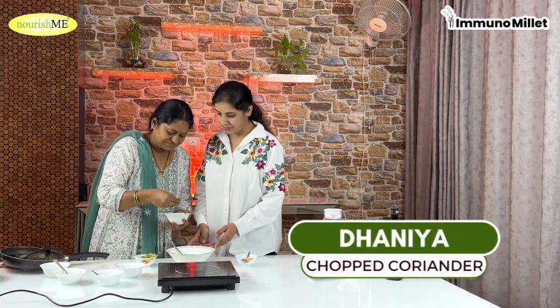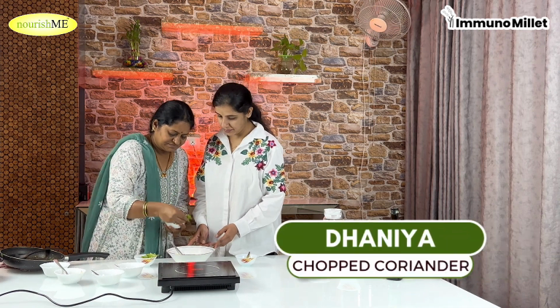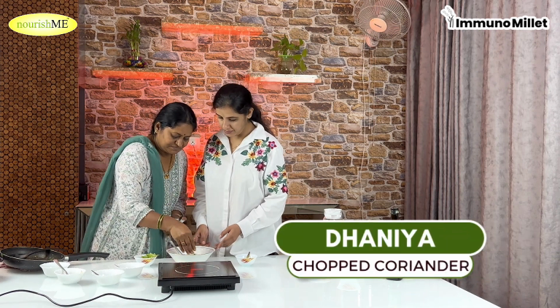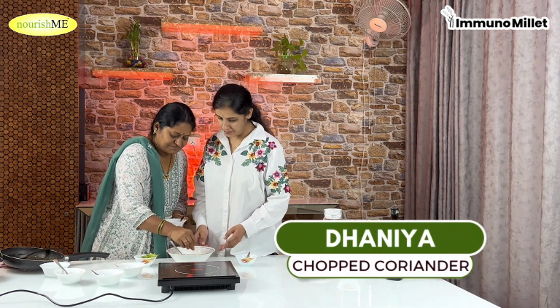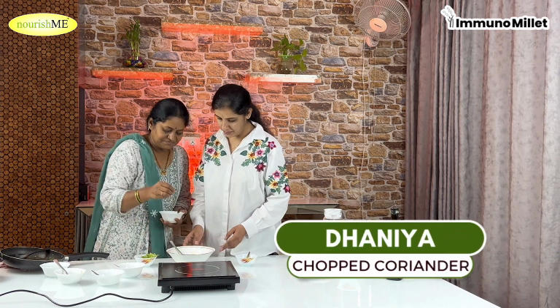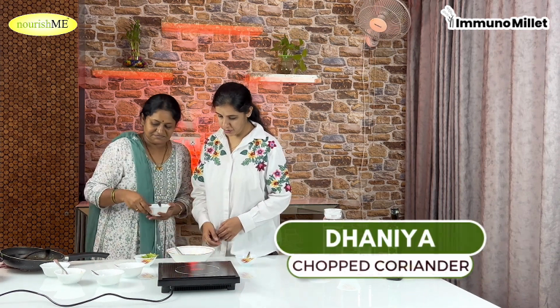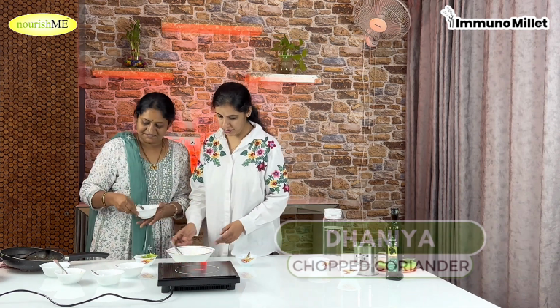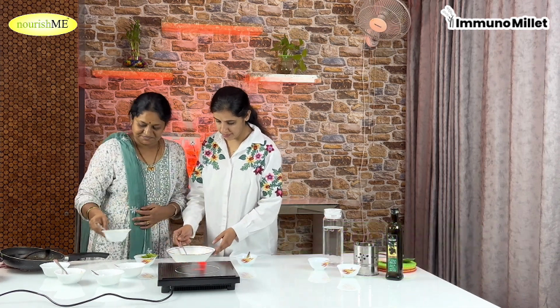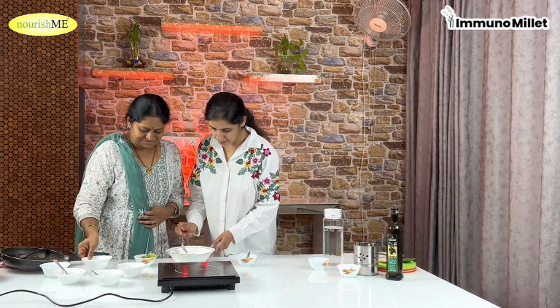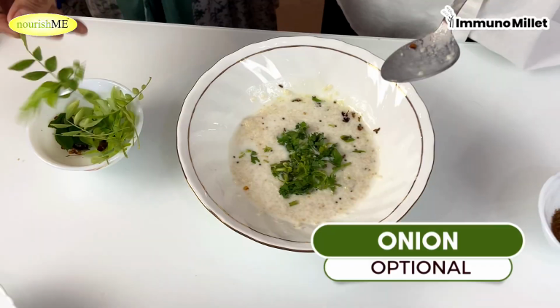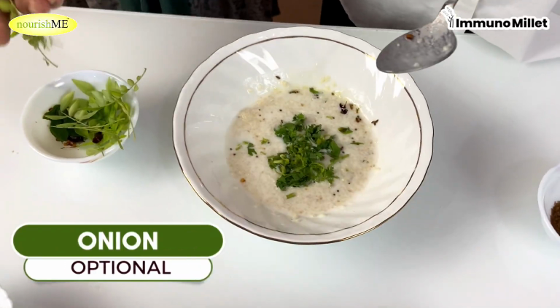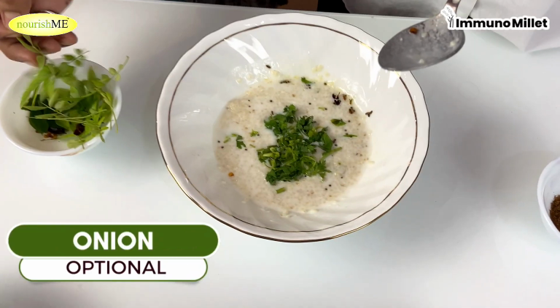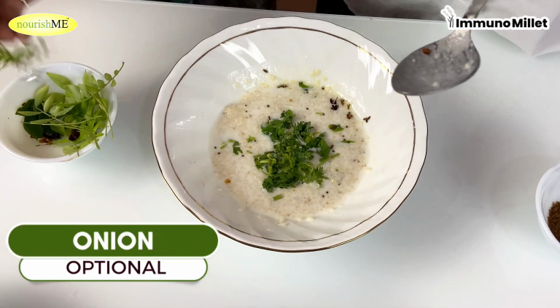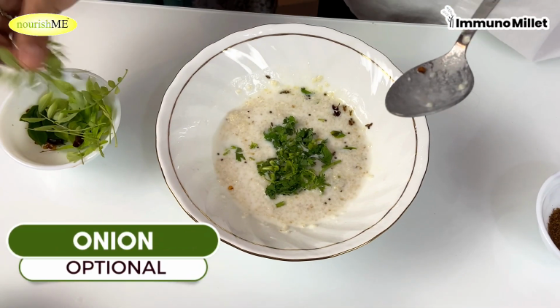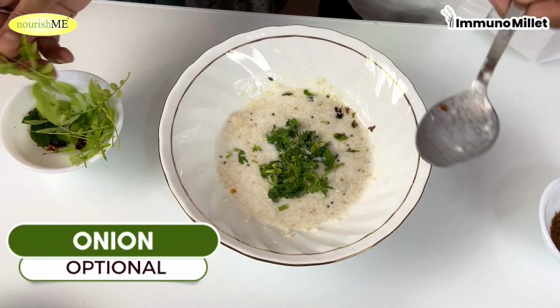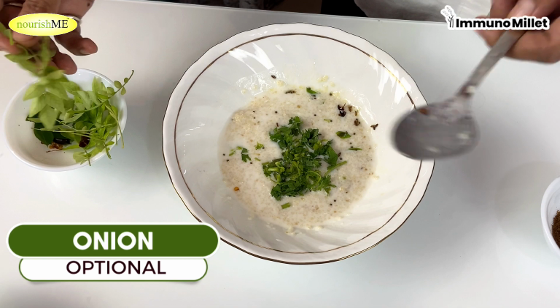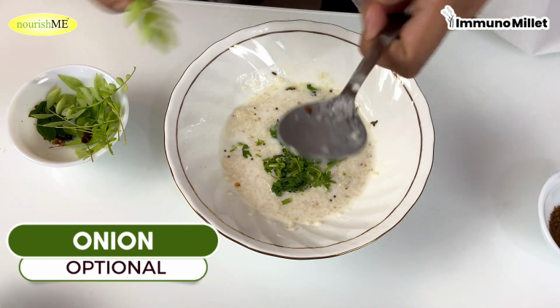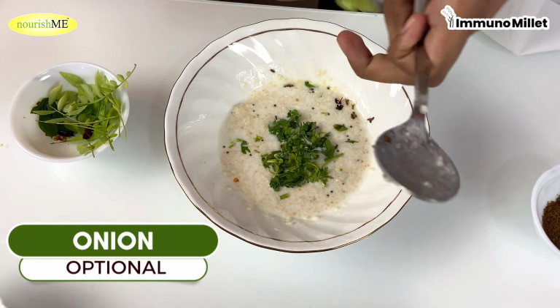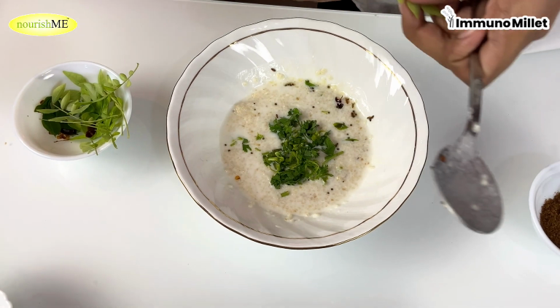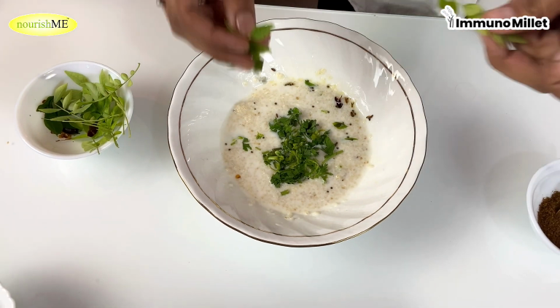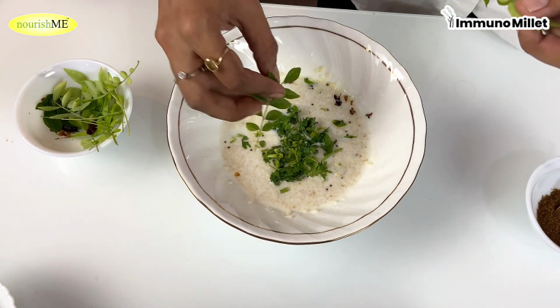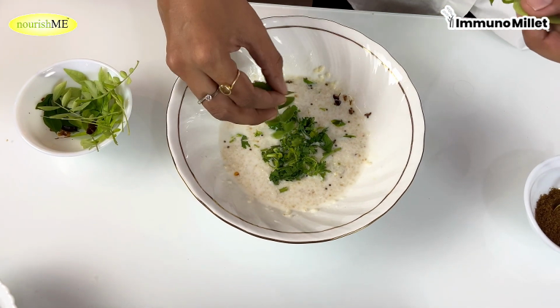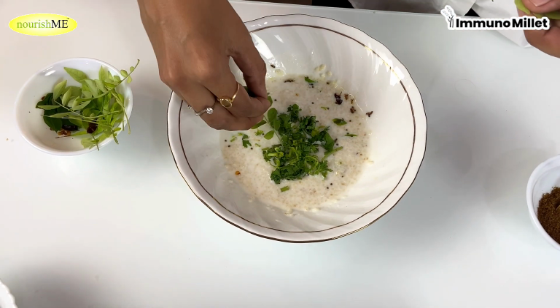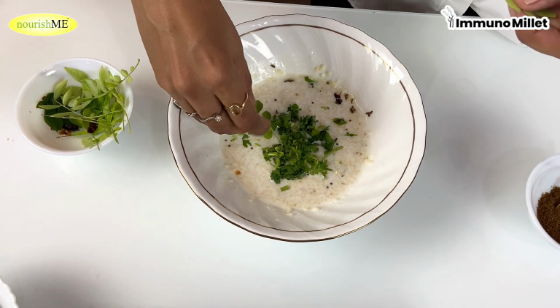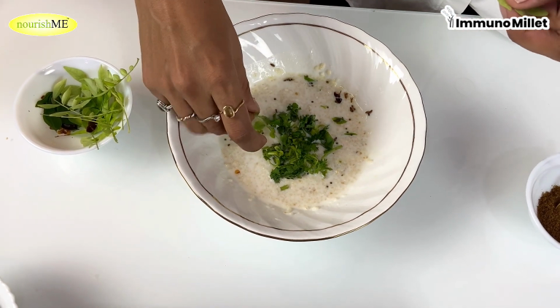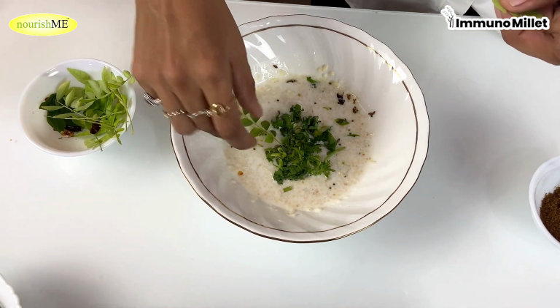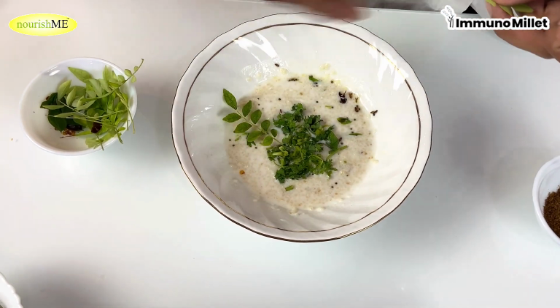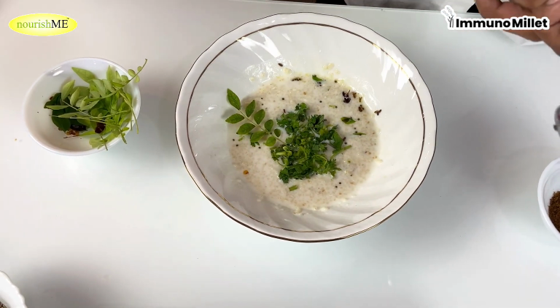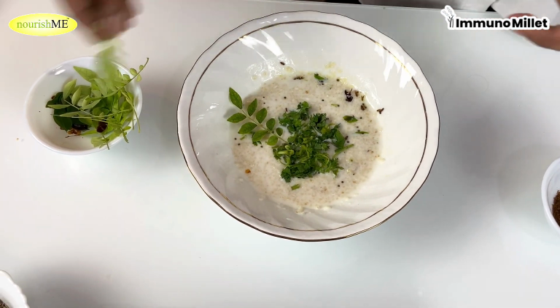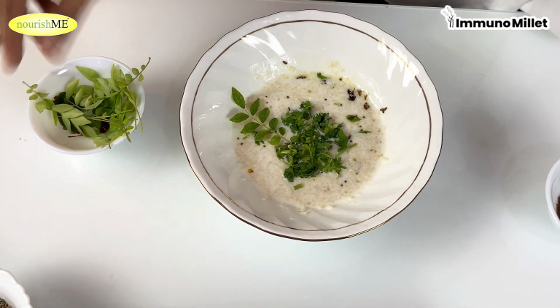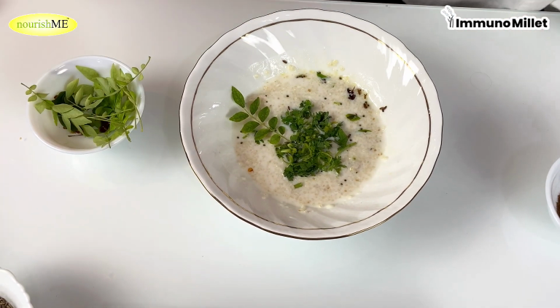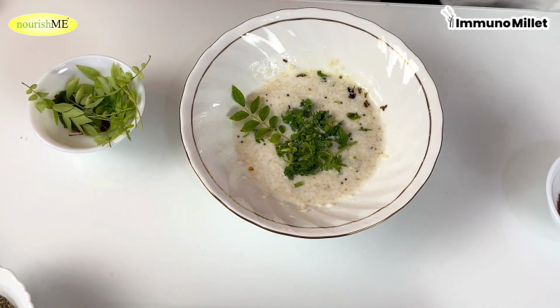If you are an onion lover, you can add finely chopped onion on top. So try this different variation of Curd Millet!